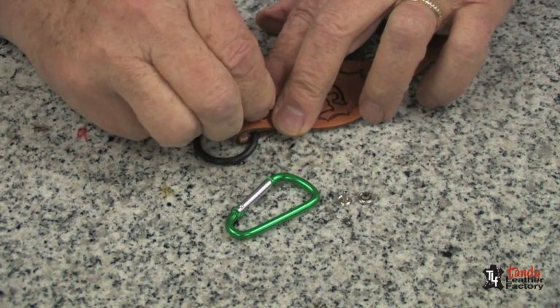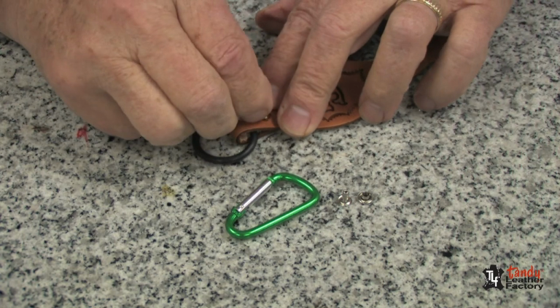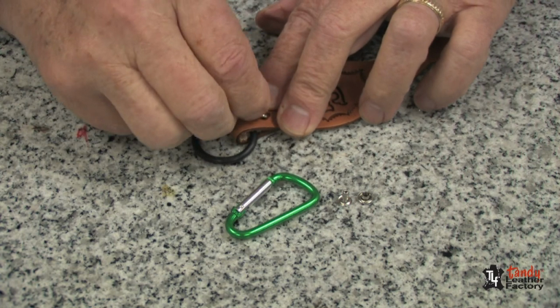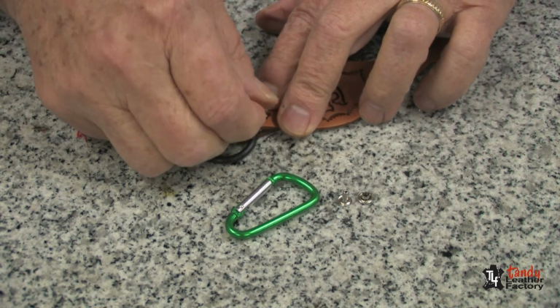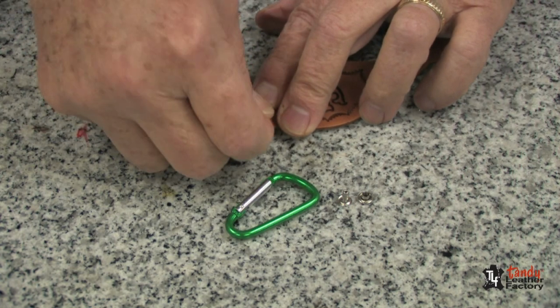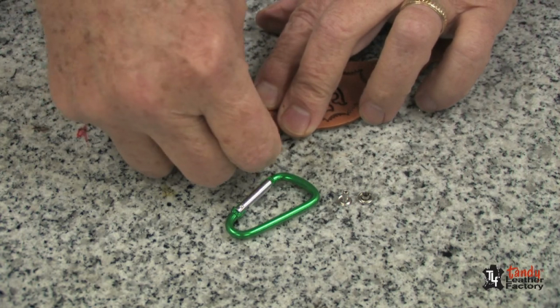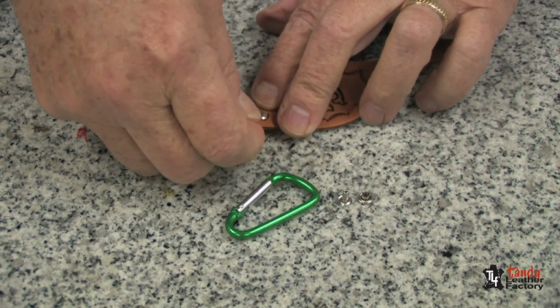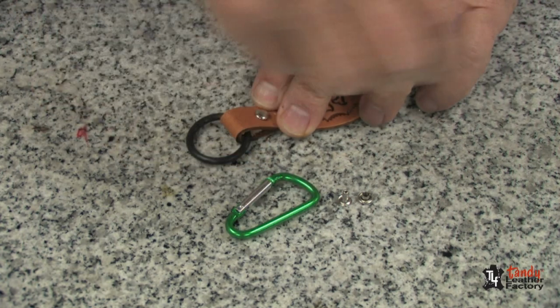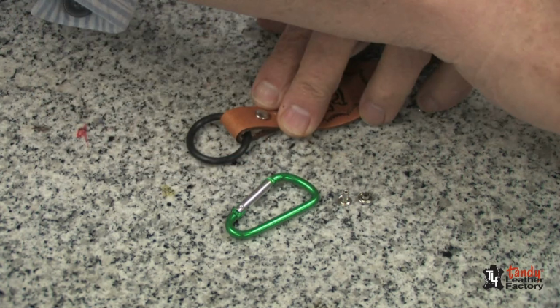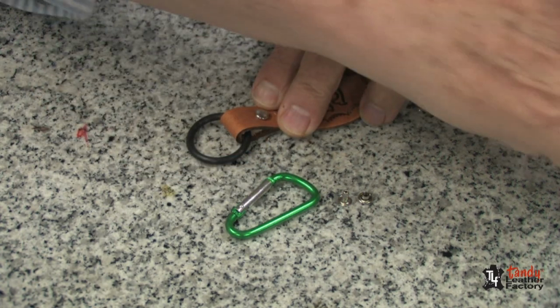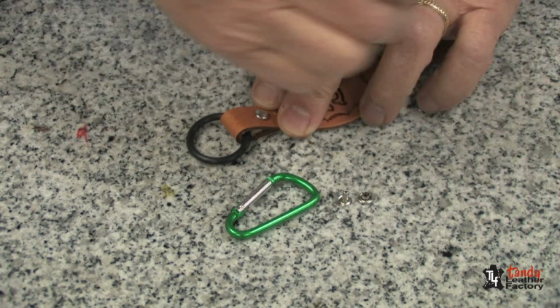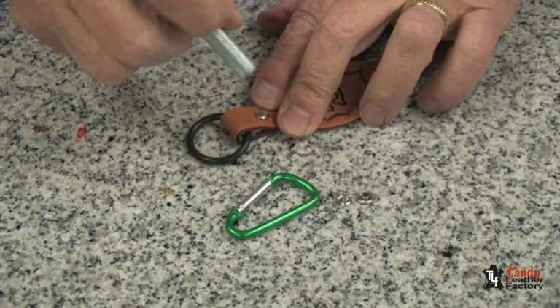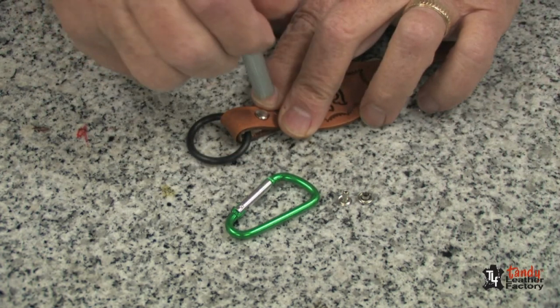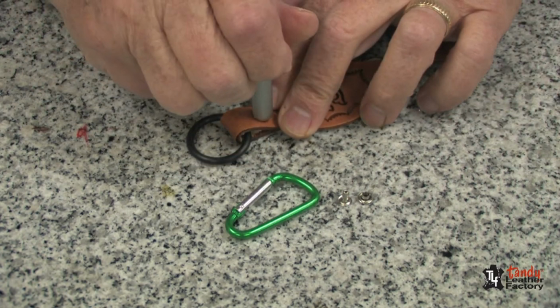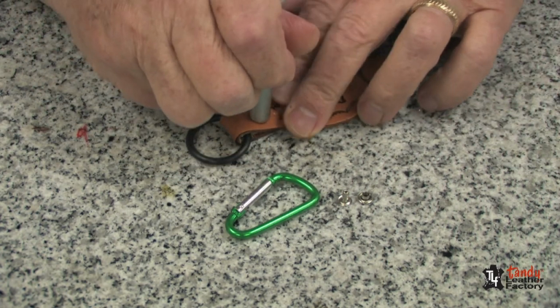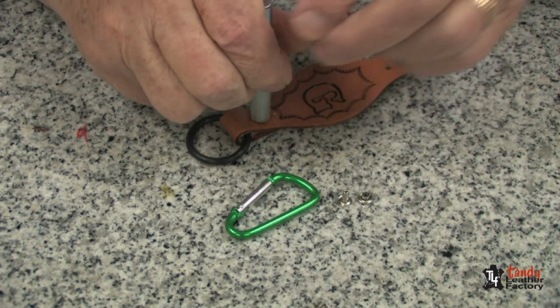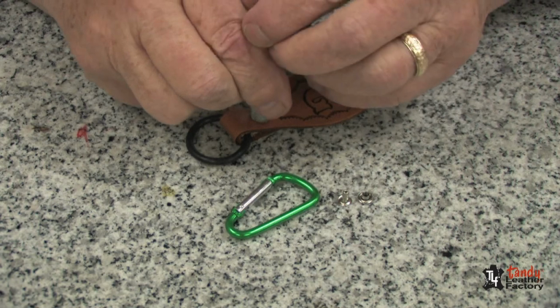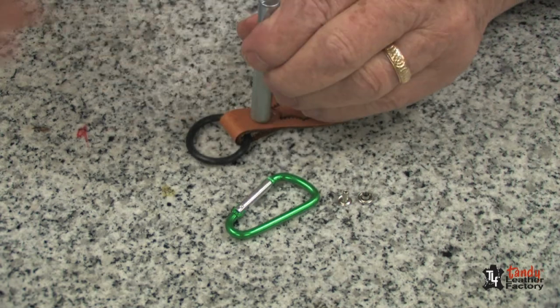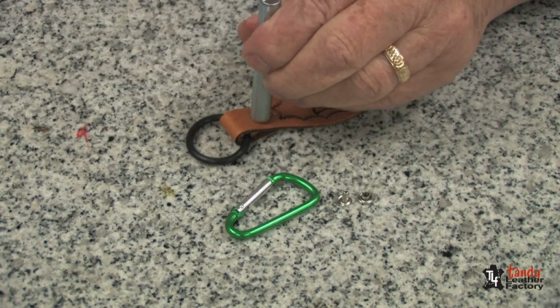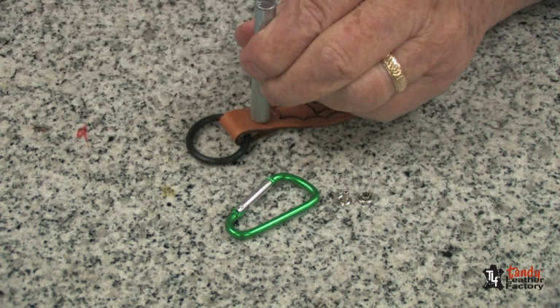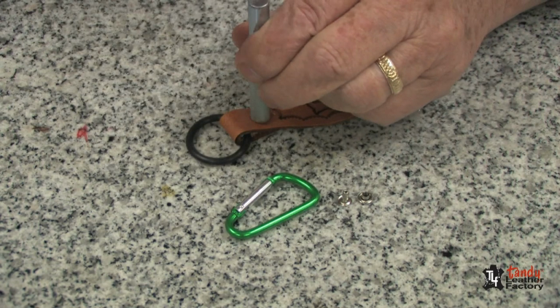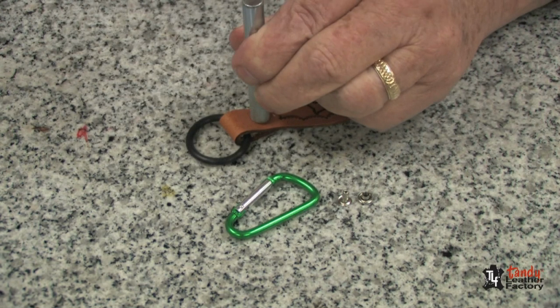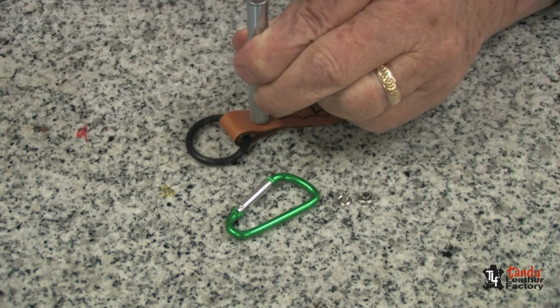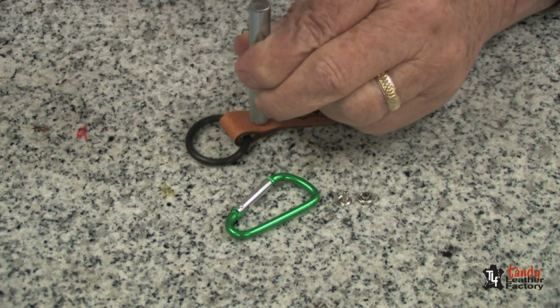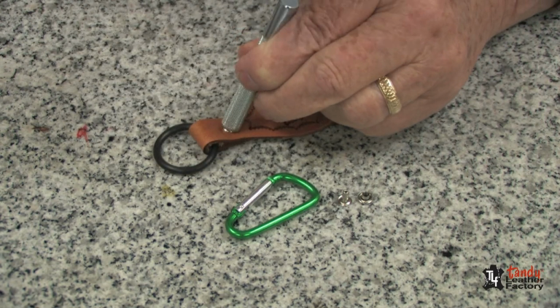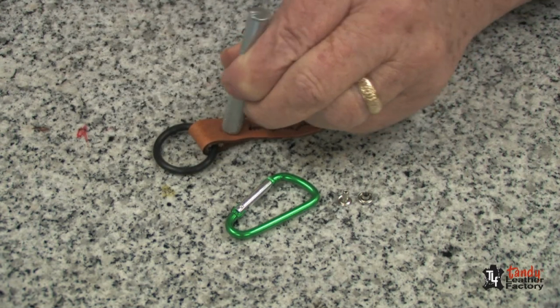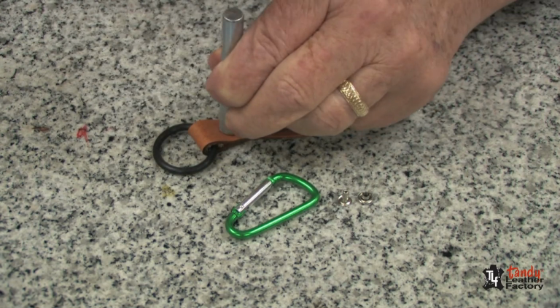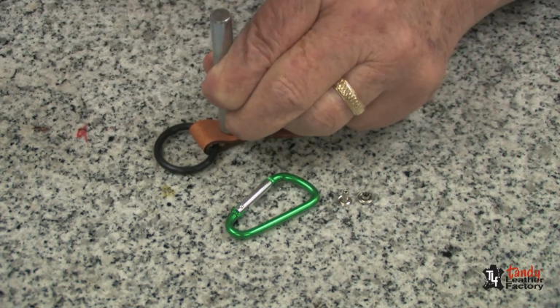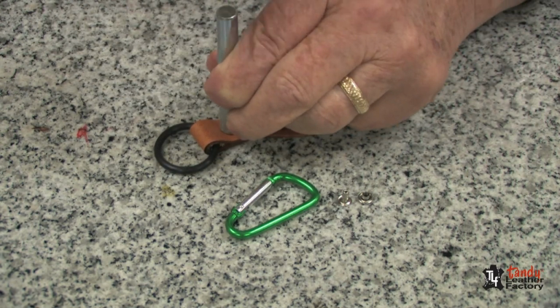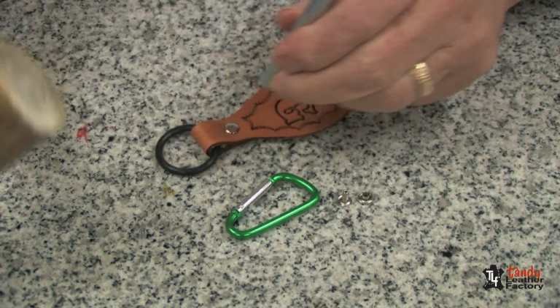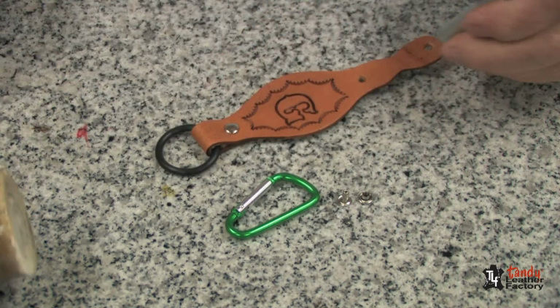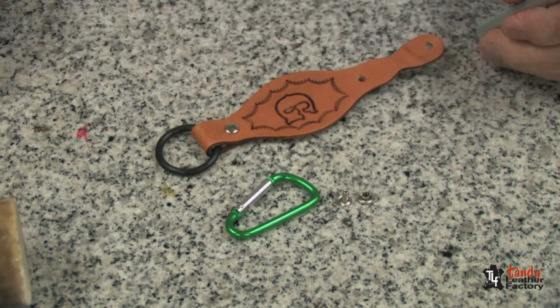Put the cap in place, and with a rivet setter or a tack hammer, just set the rivet.